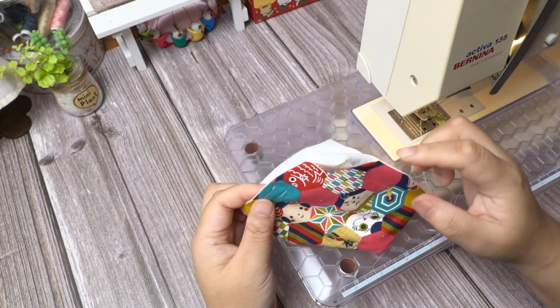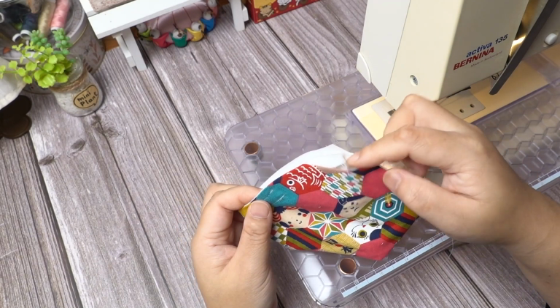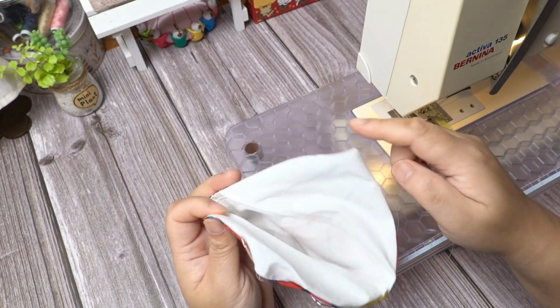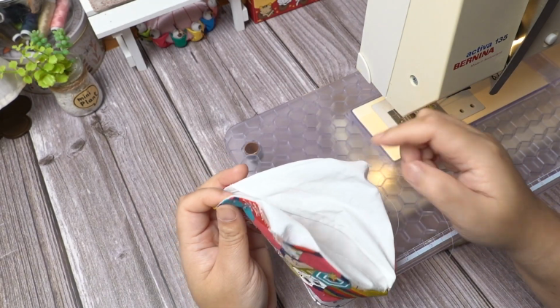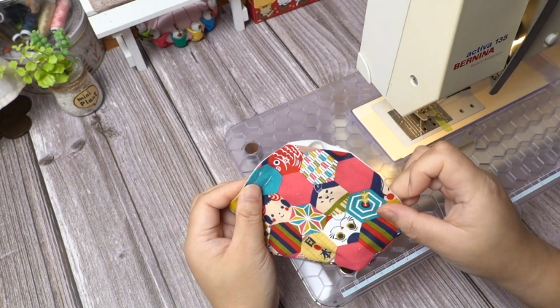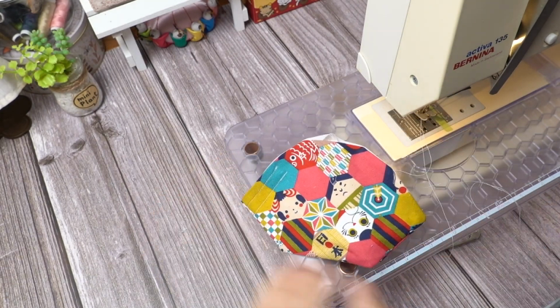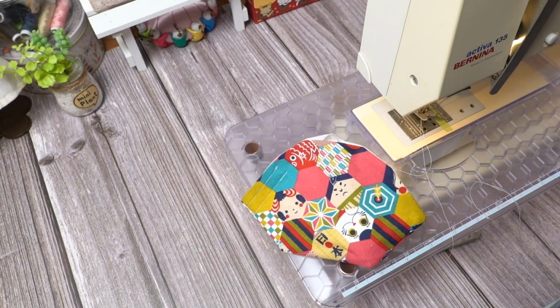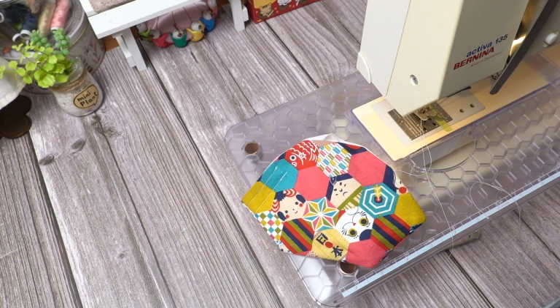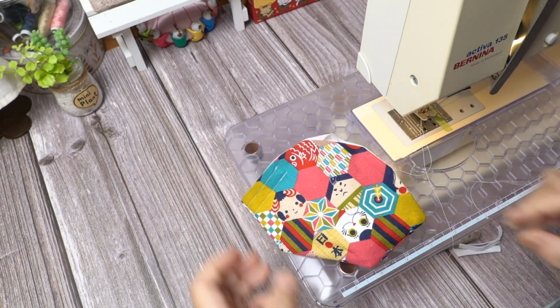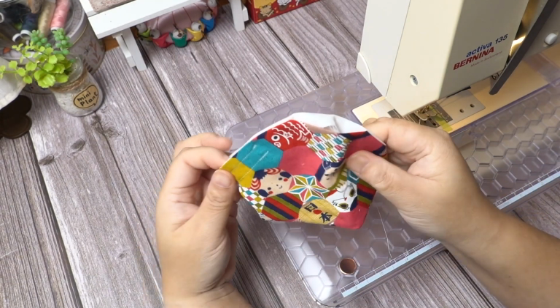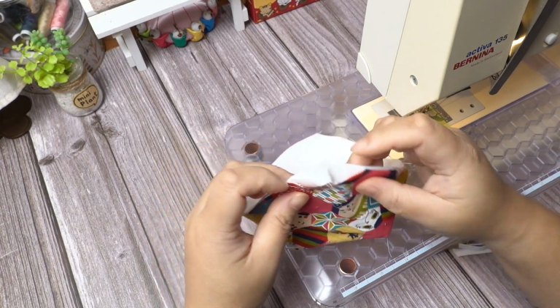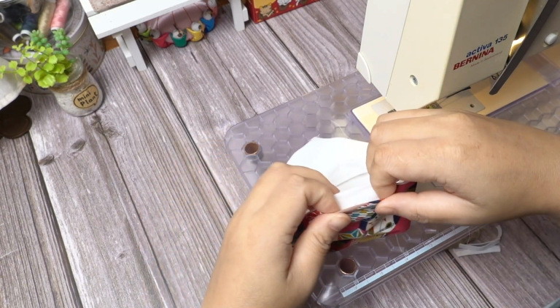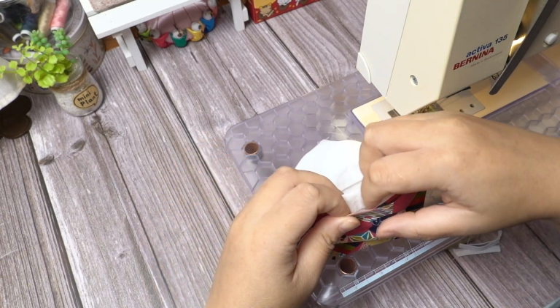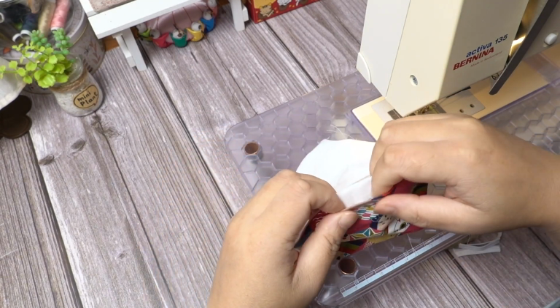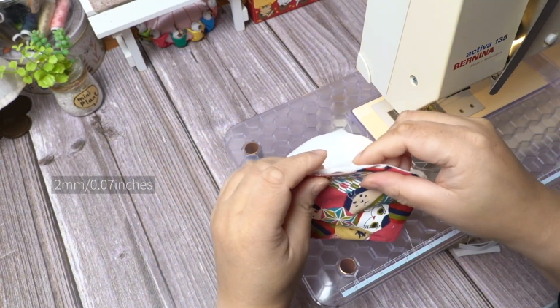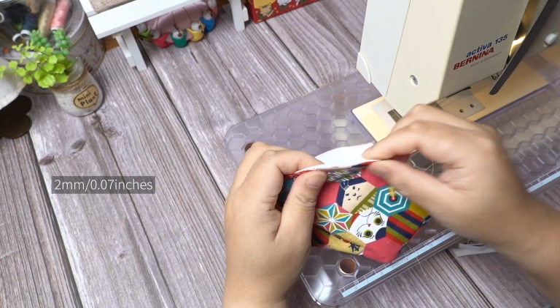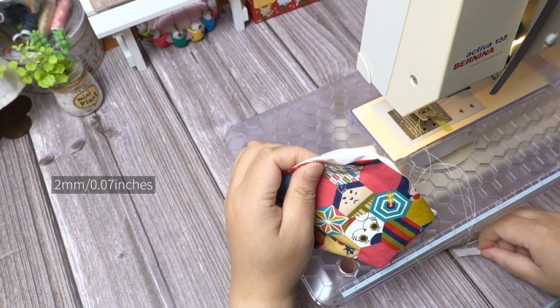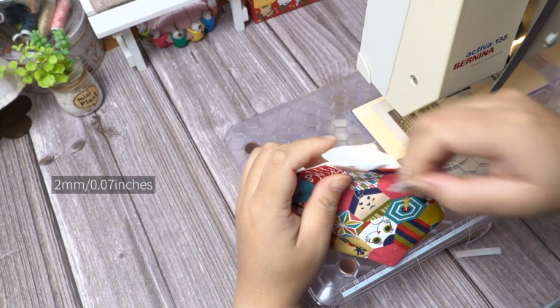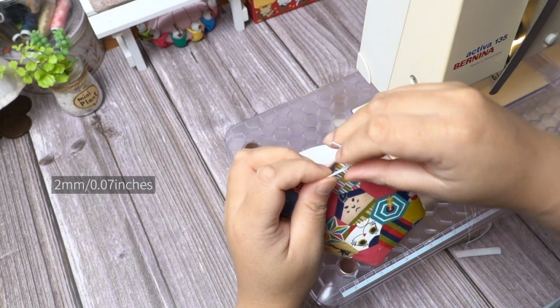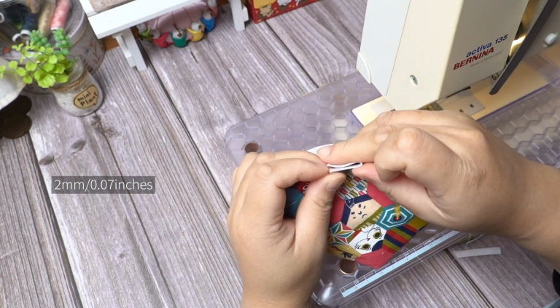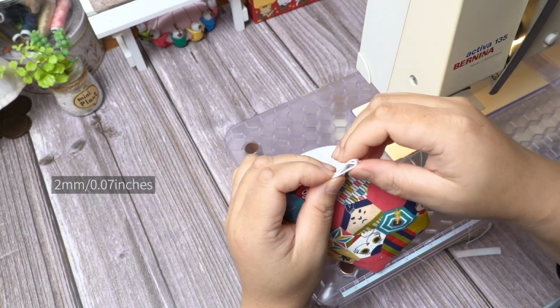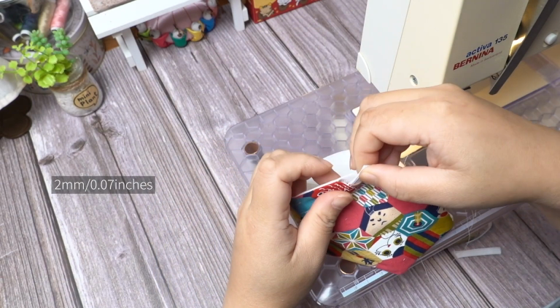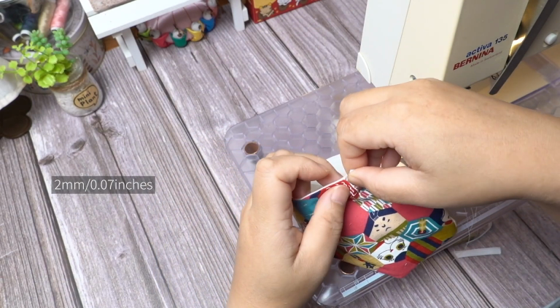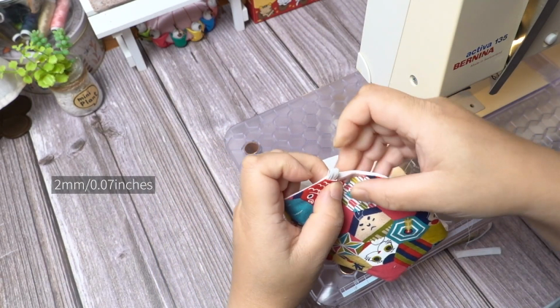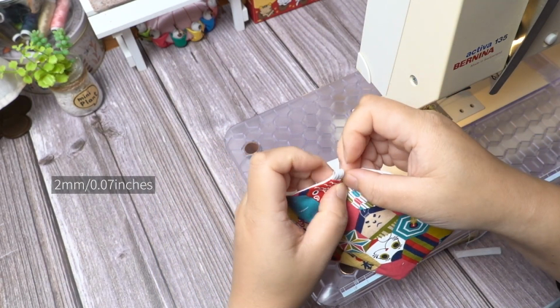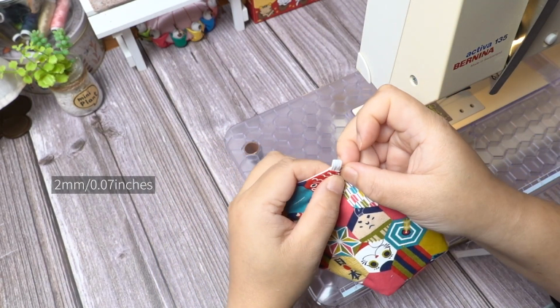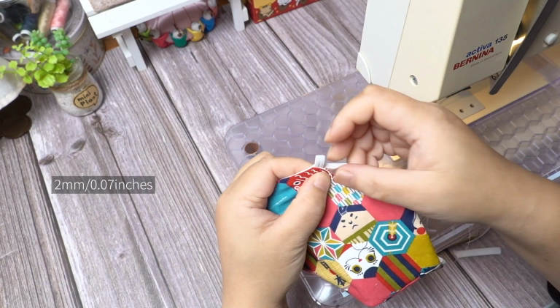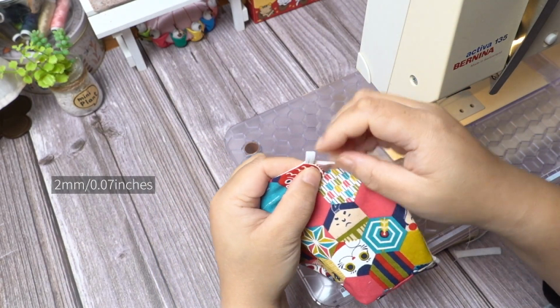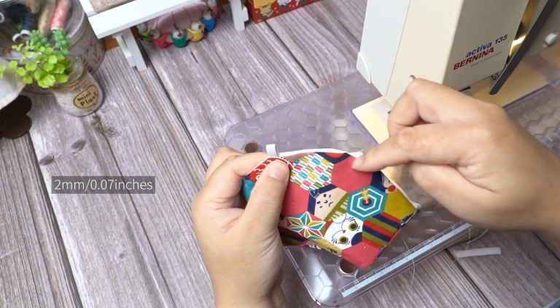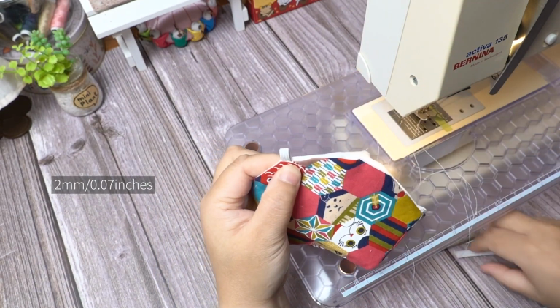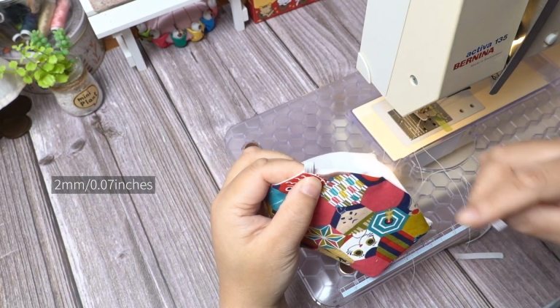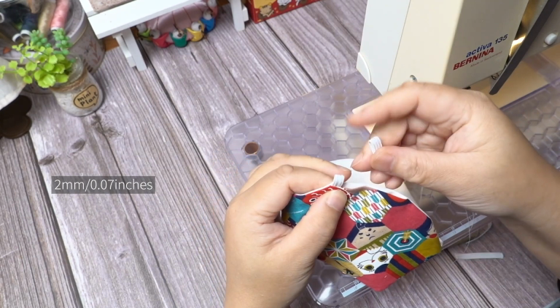Slotting the elastic and top stitch along the whole edge of the mask — about two millimeters, that's not quite zero point zero seven inches away from the edge.